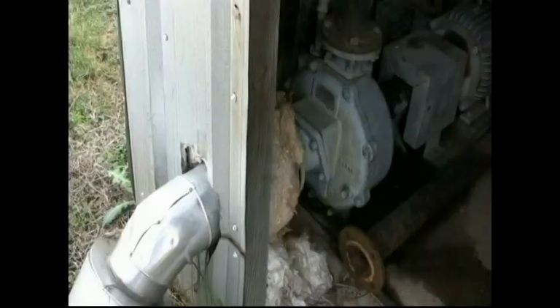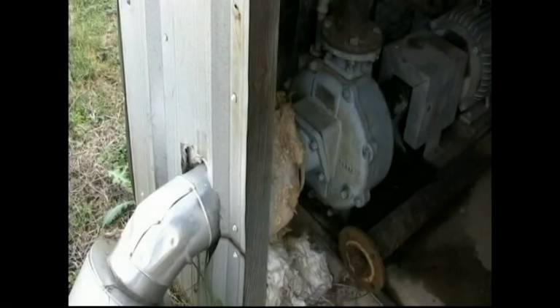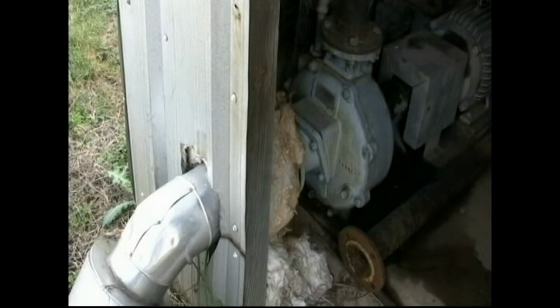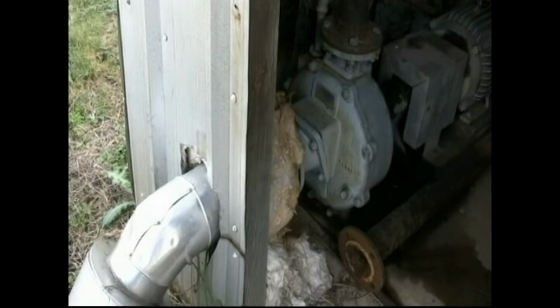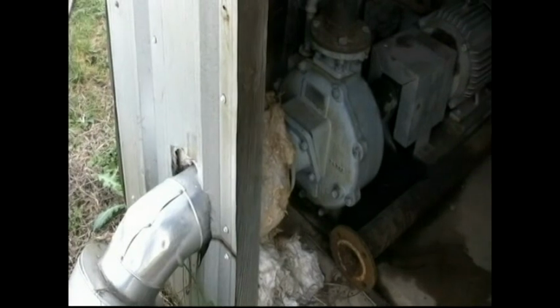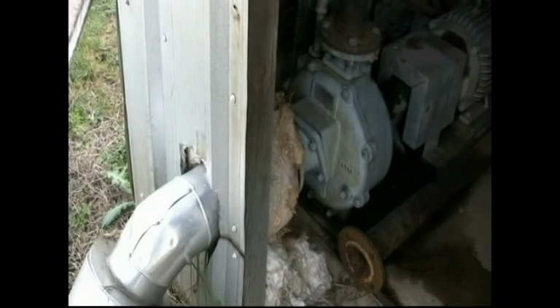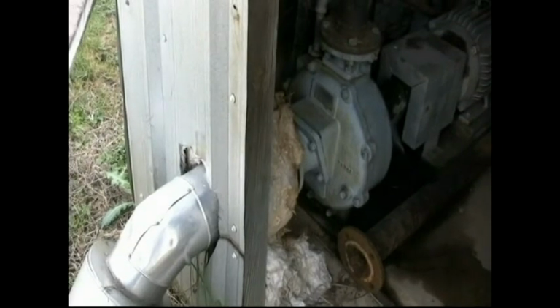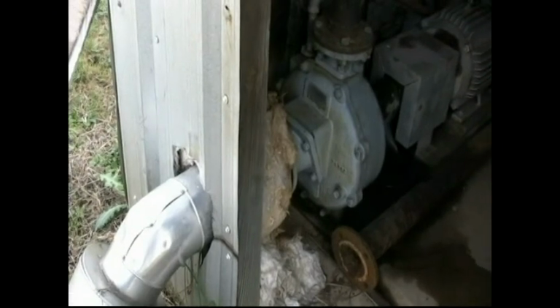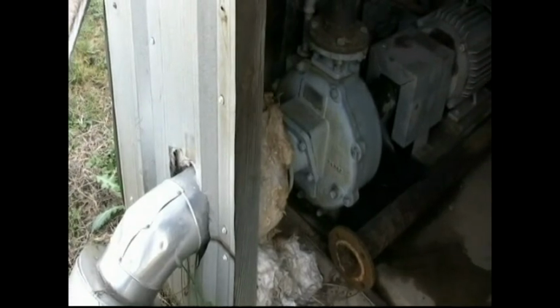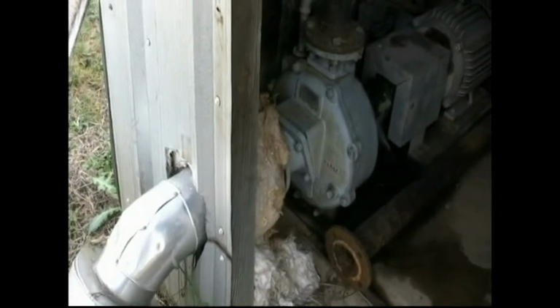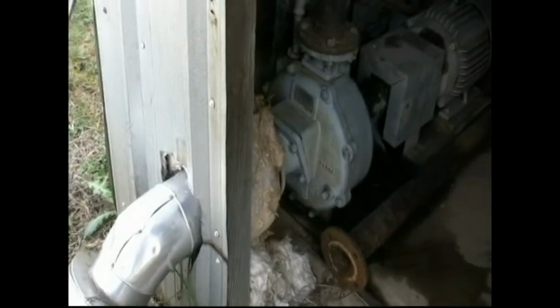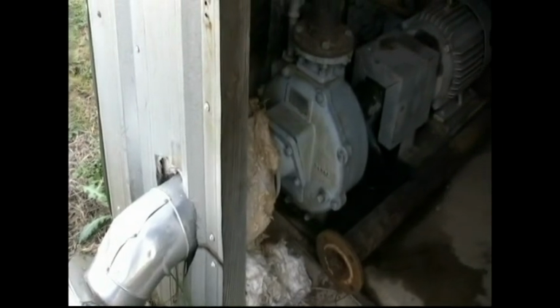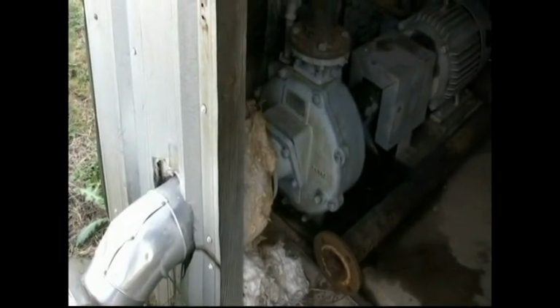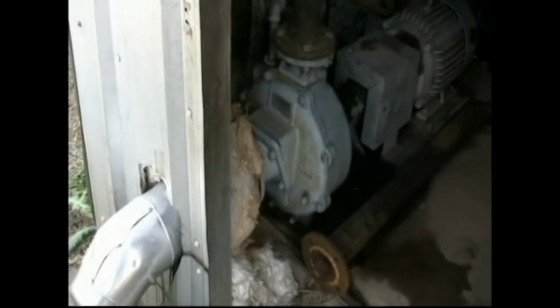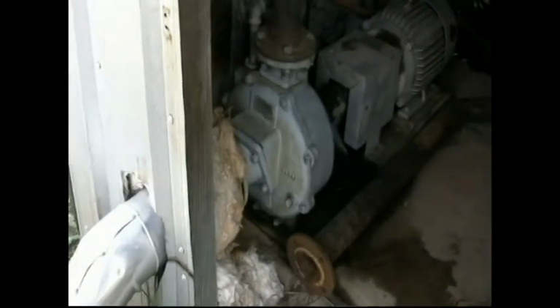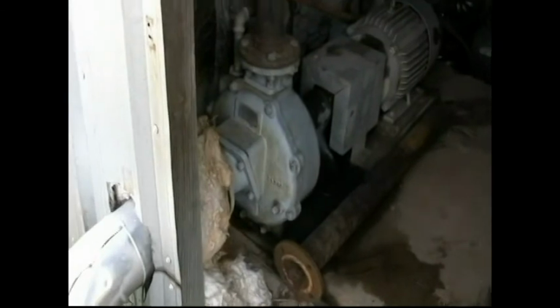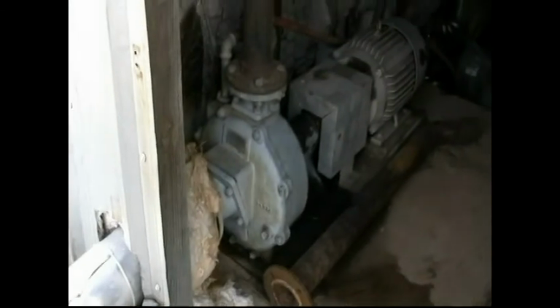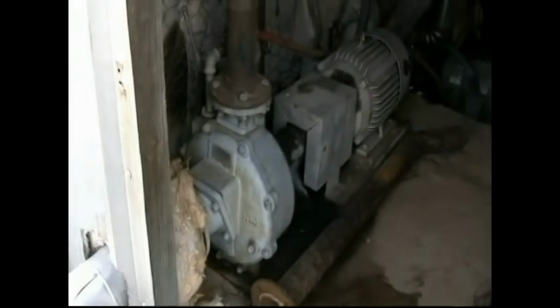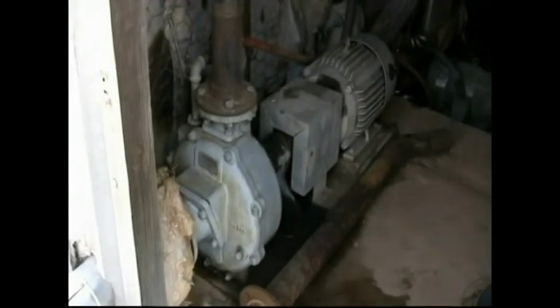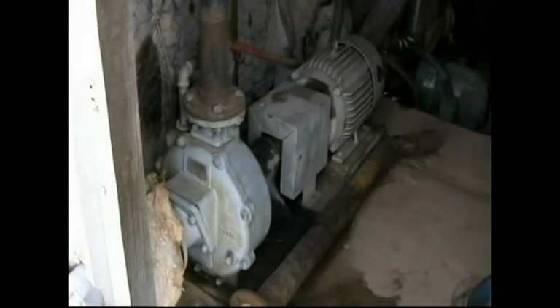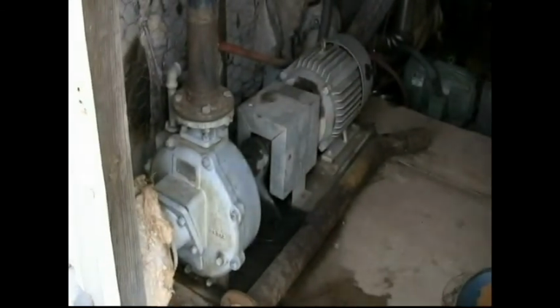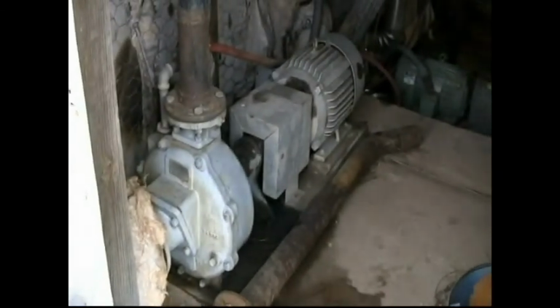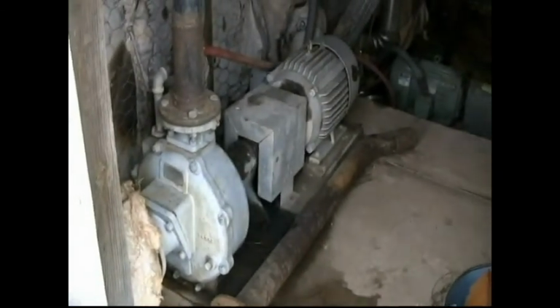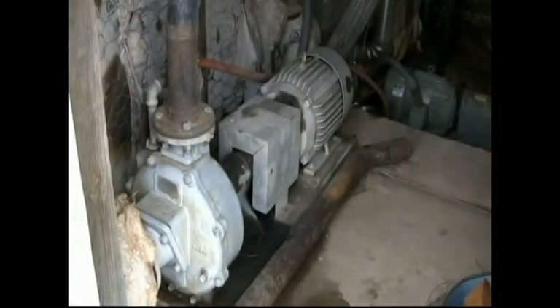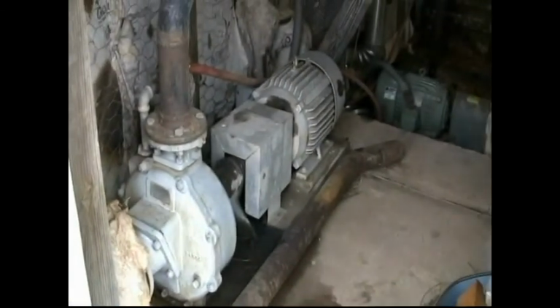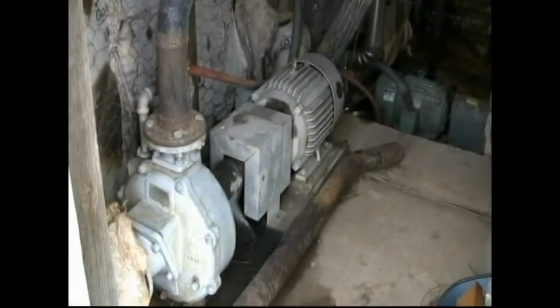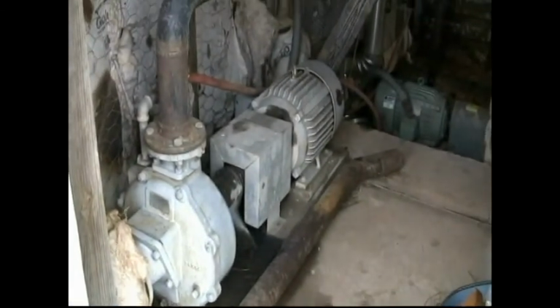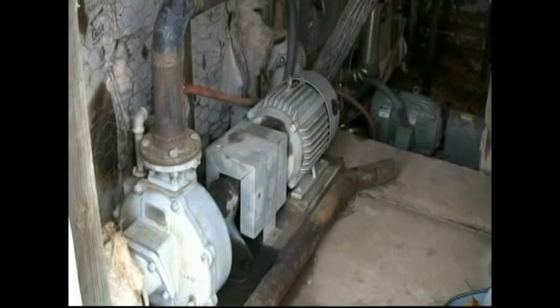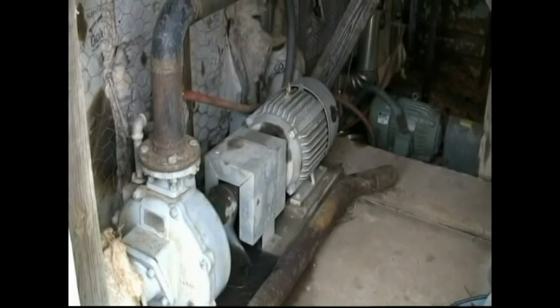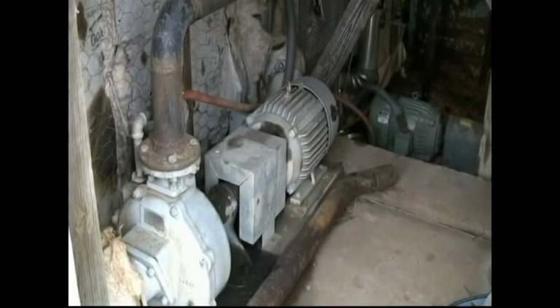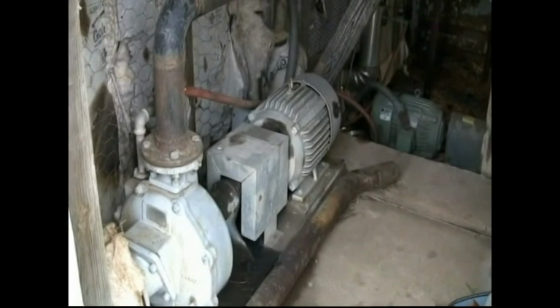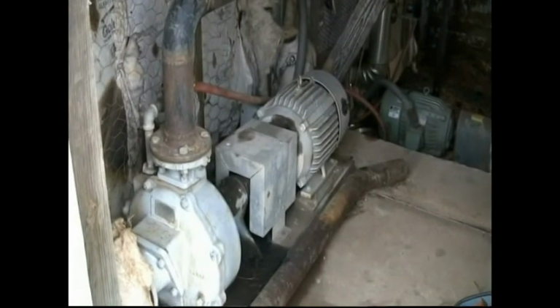The most common type of pump growers use is a centrifugal pump mounted onto an electric motor. There are other mounting options, but for this pump example, we will show it close coupled onto a five horsepower, three phase electrical motor.